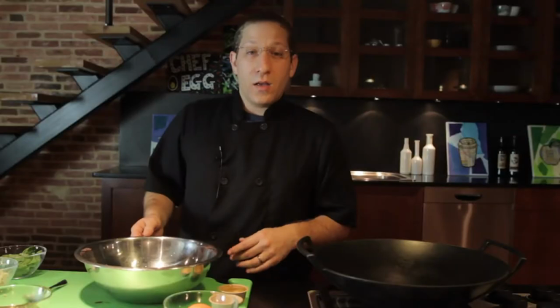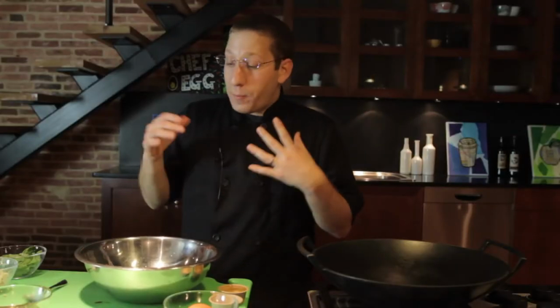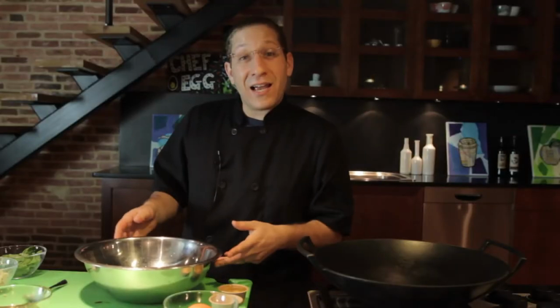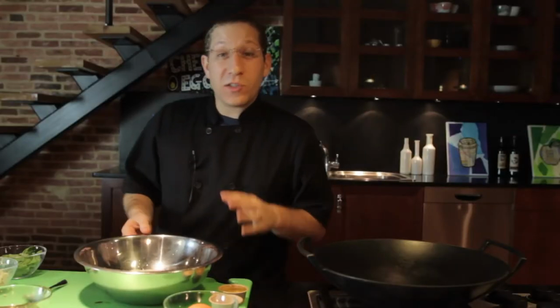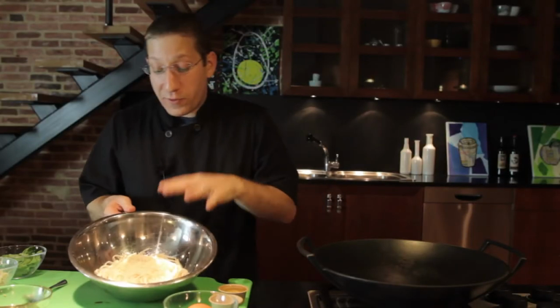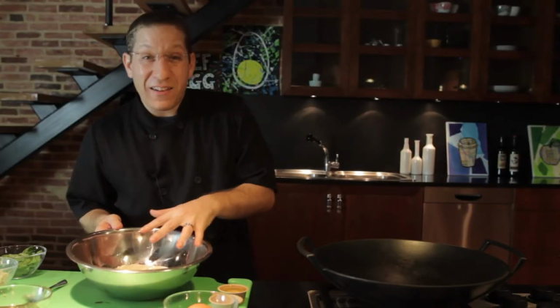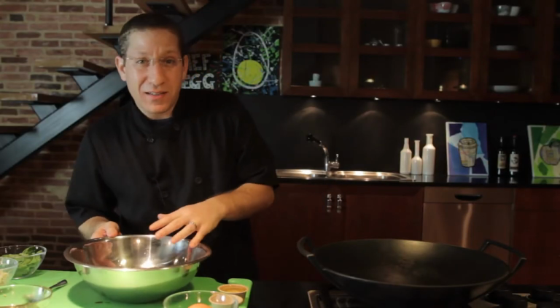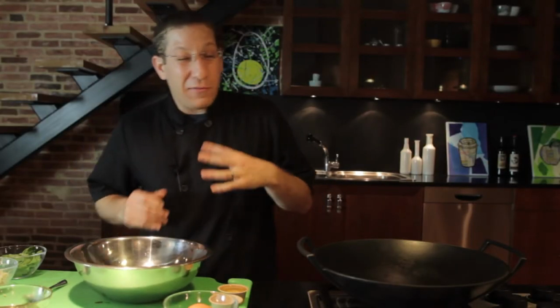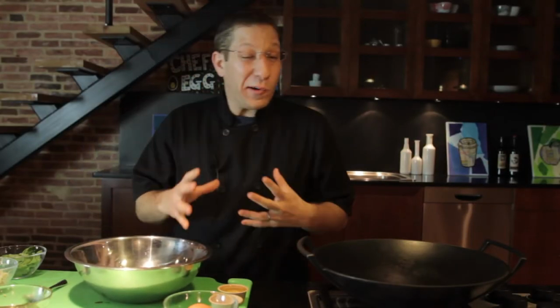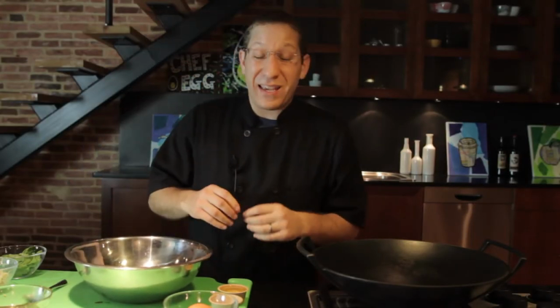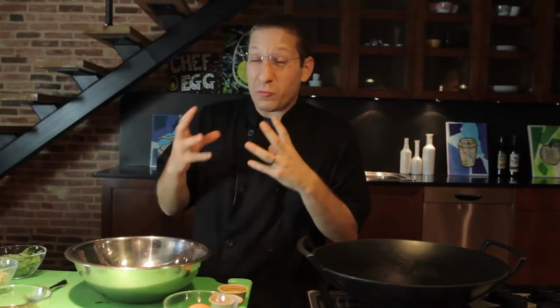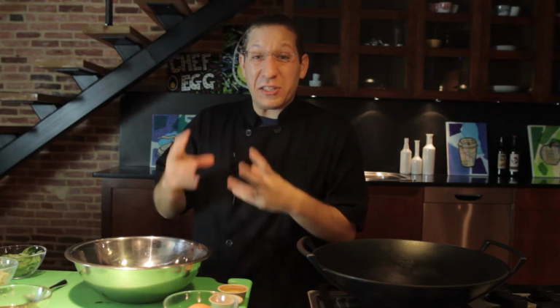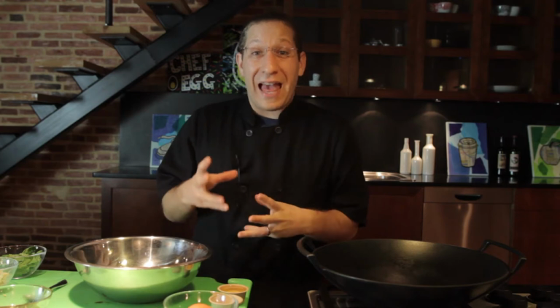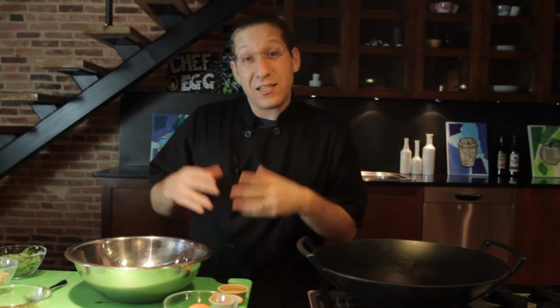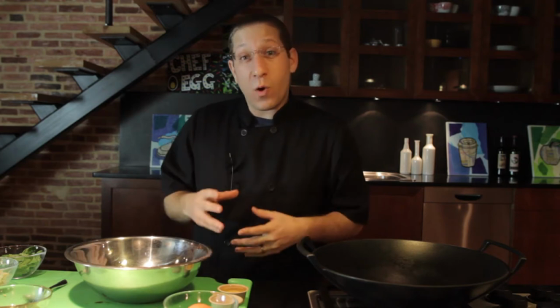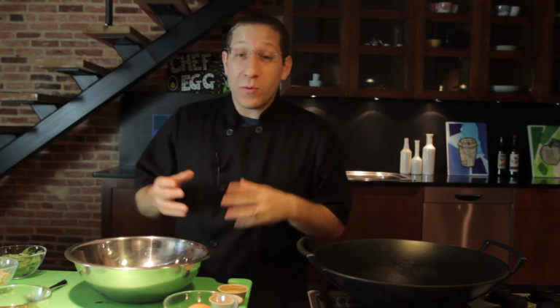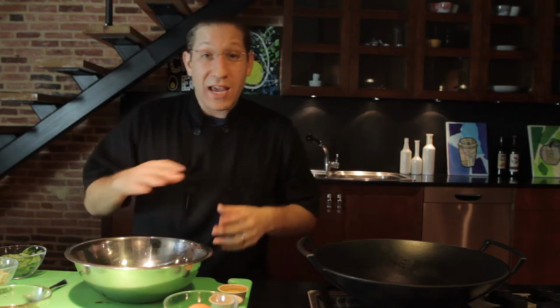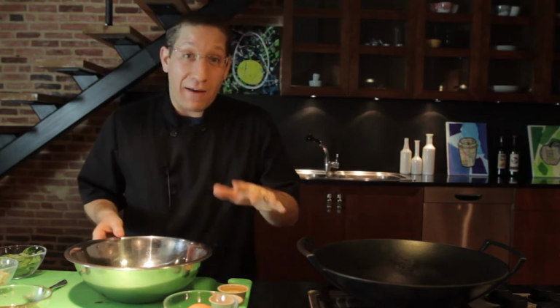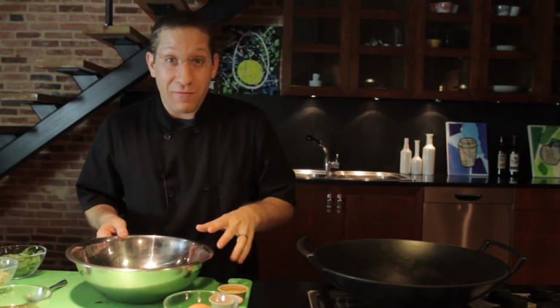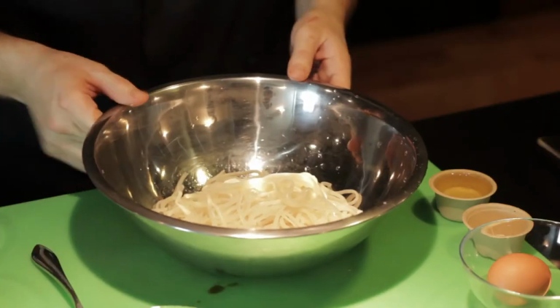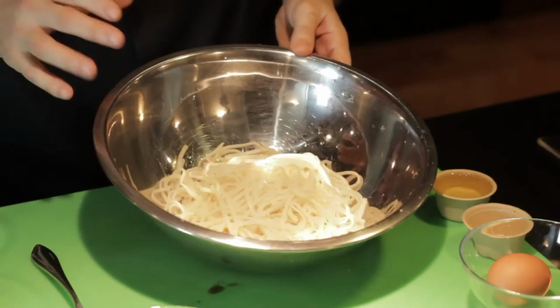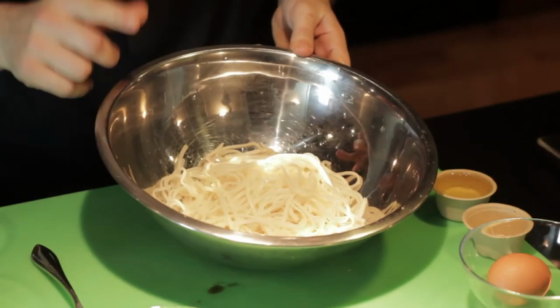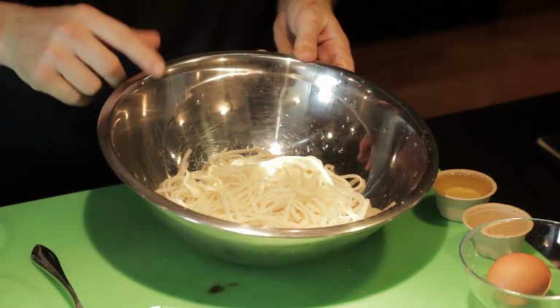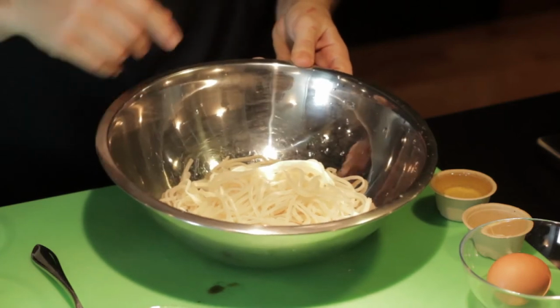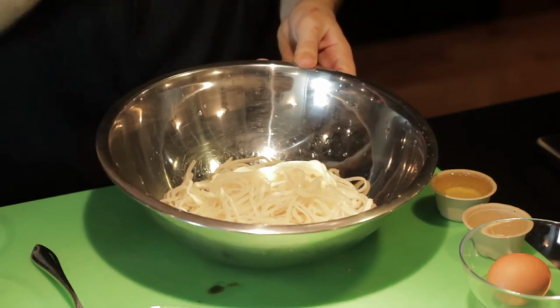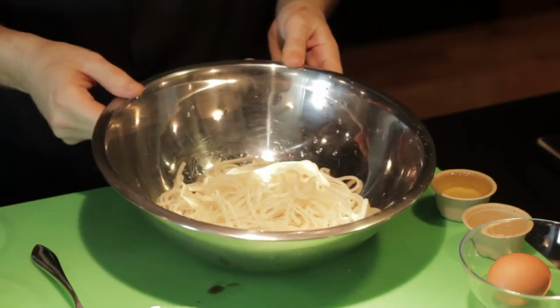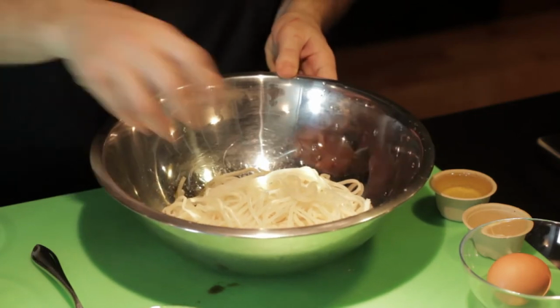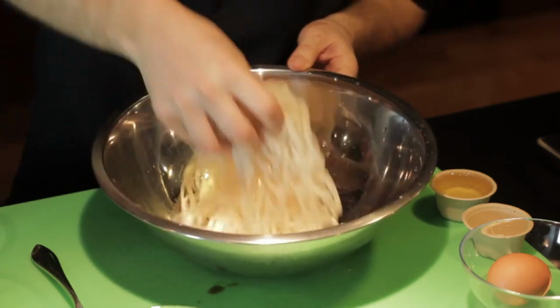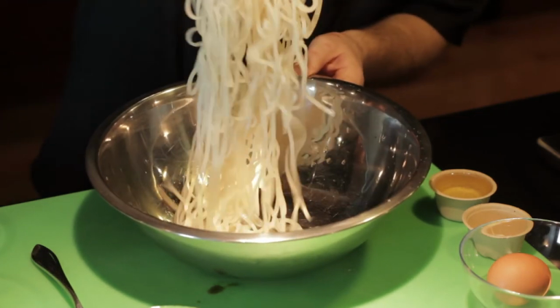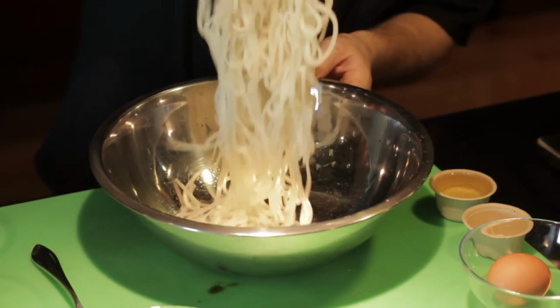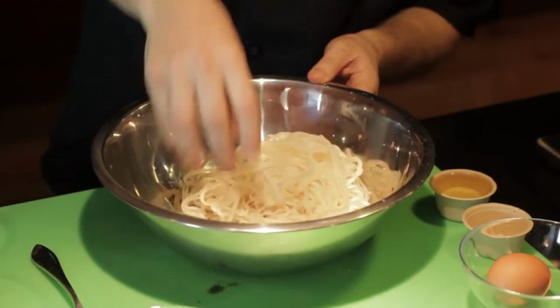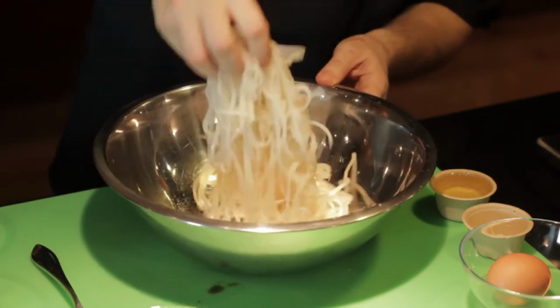So our pad thai noodles have soaked for five minutes. If you overcook them, they can get really, really gelatinous. So what we do is we take them out after five minutes, rinse them under cold running water to get all that extra starch off, and then you've got these beautiful noodles that we have right here.